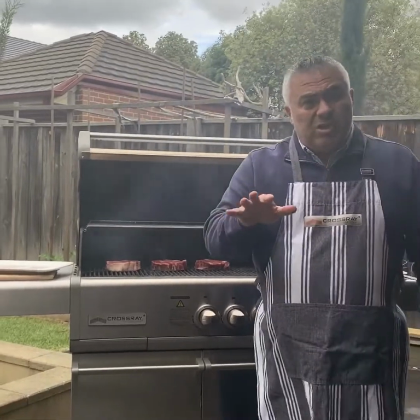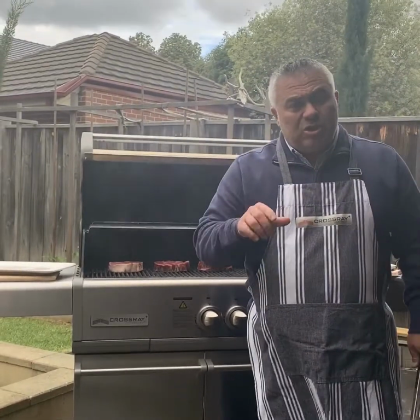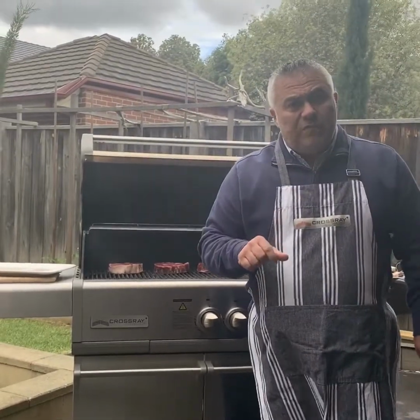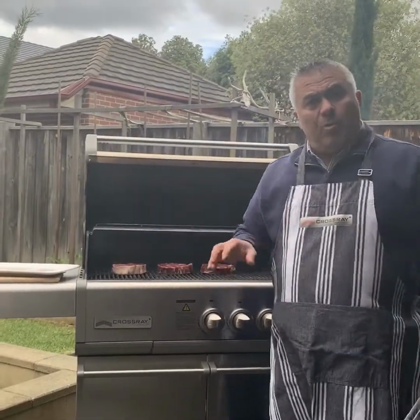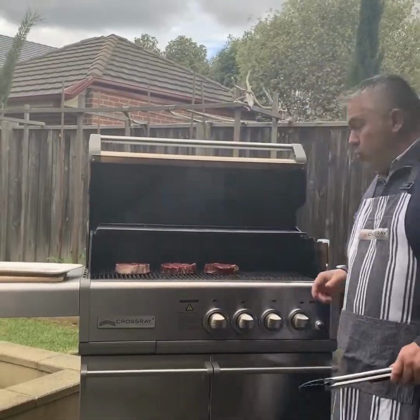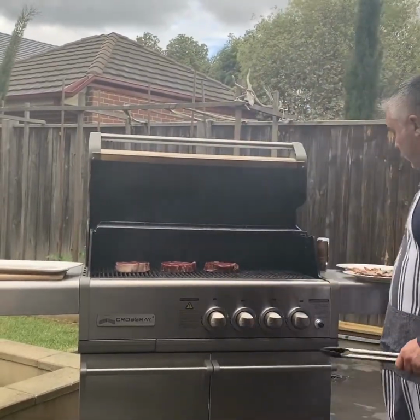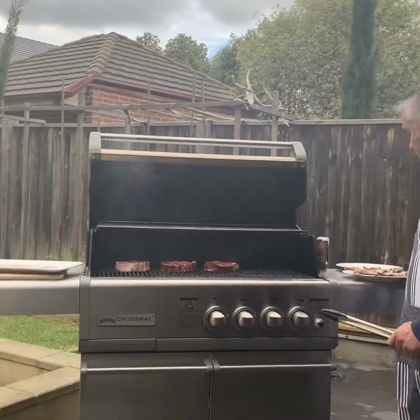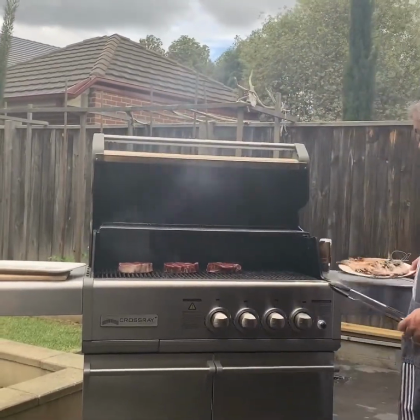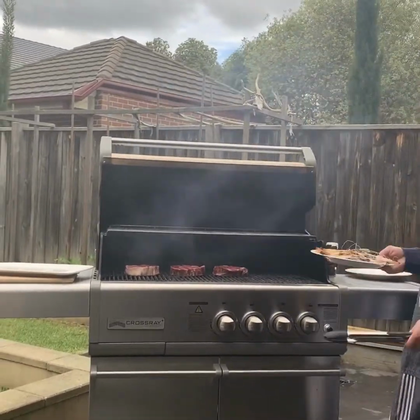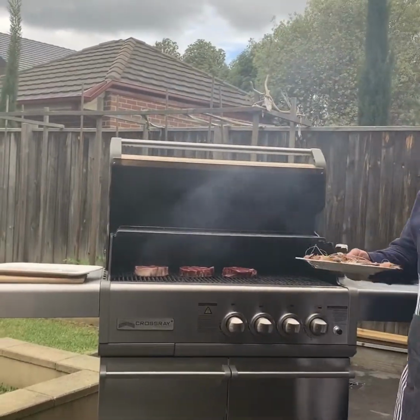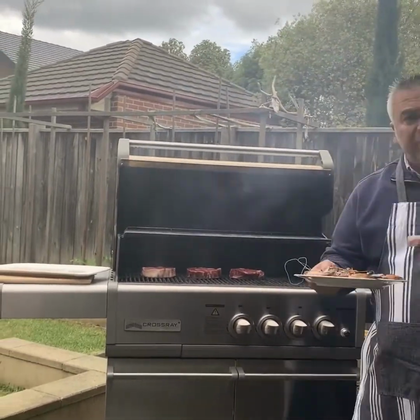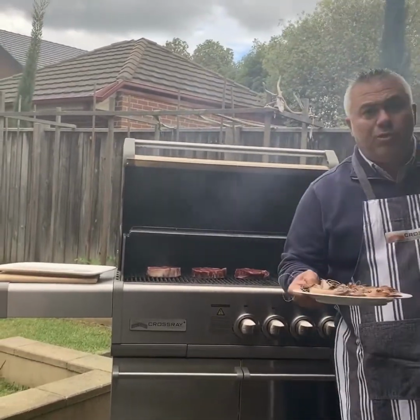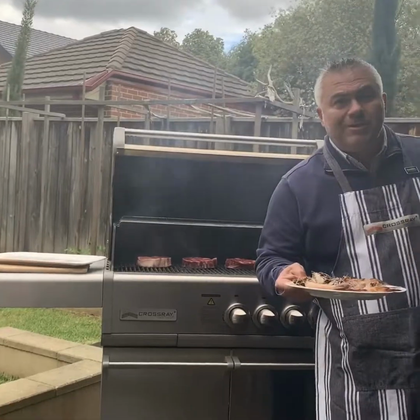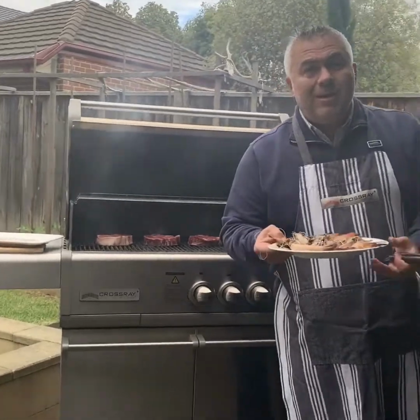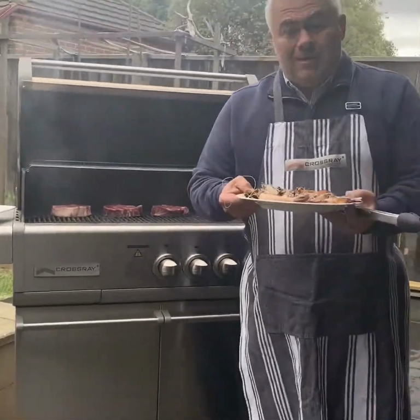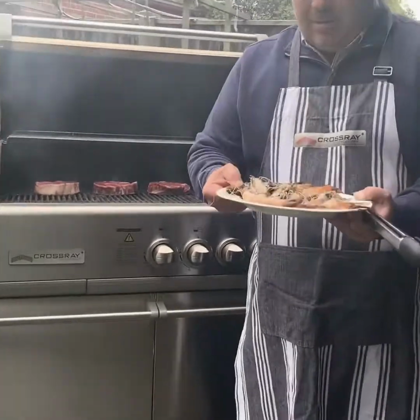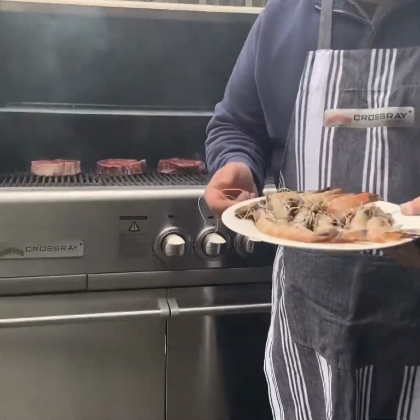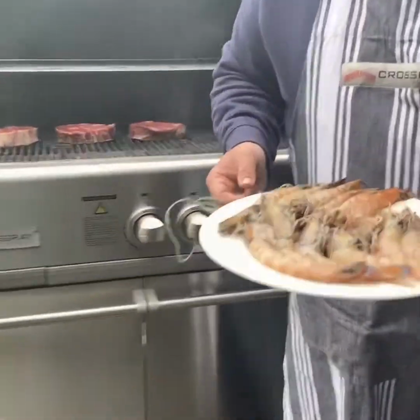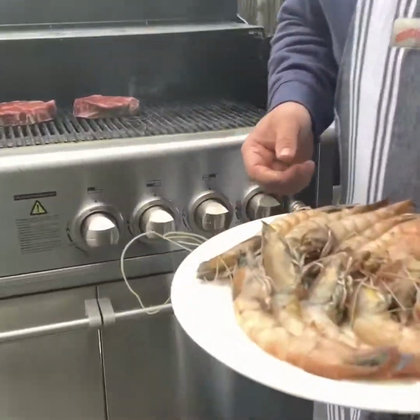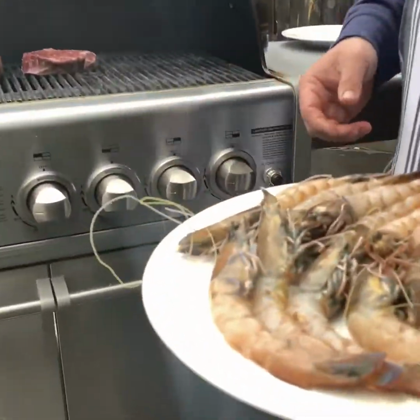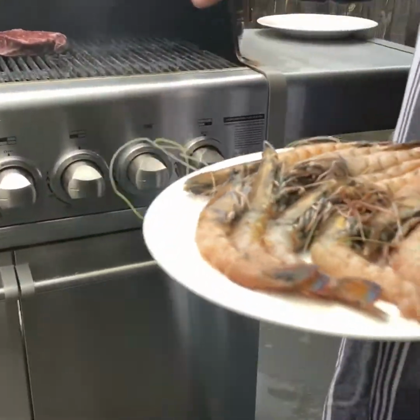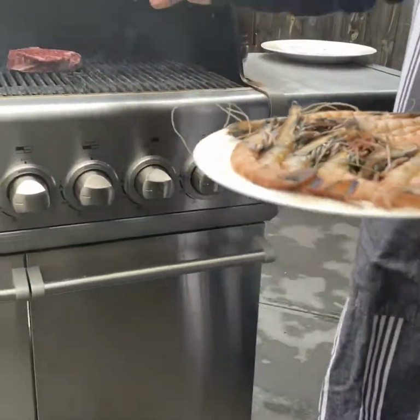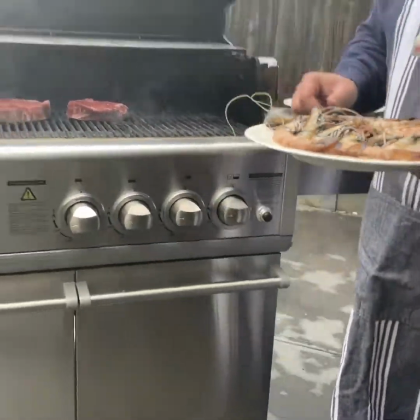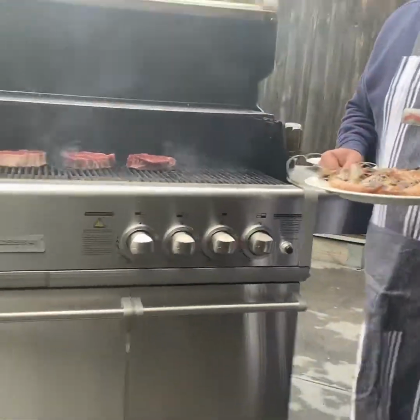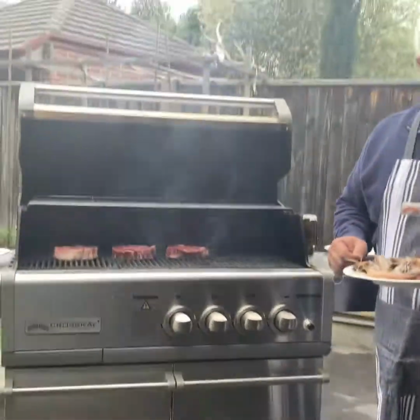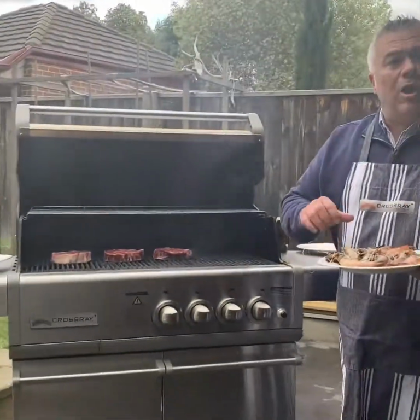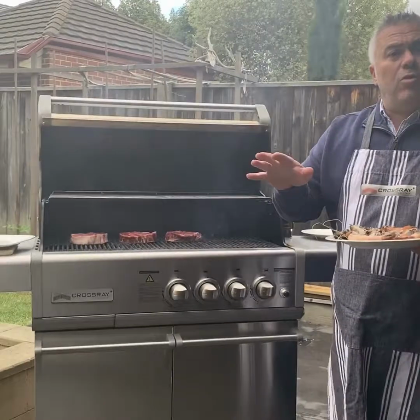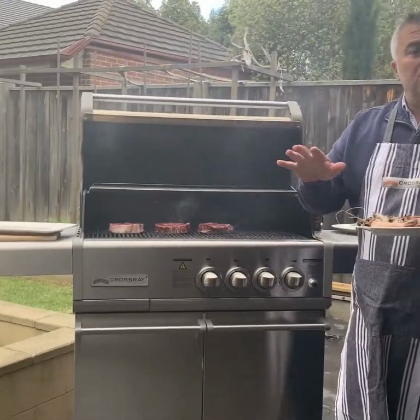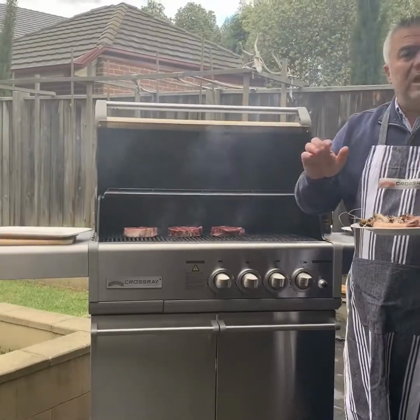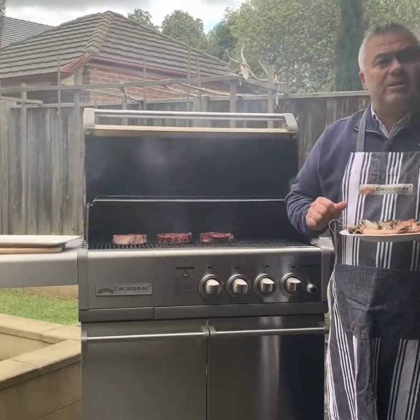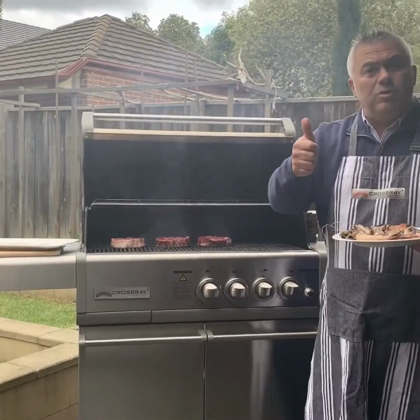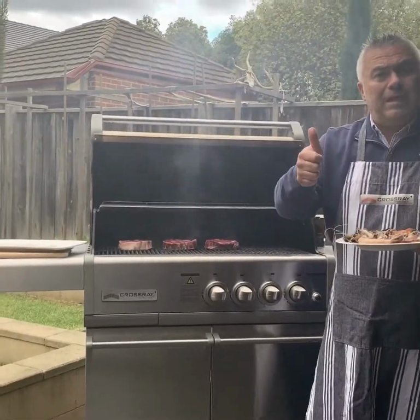As soon as we turn it over, I'm going to put the prawns on — some beautiful fresh prawns. And we'll be ready to go. So overall, 10 minutes, we should be done.